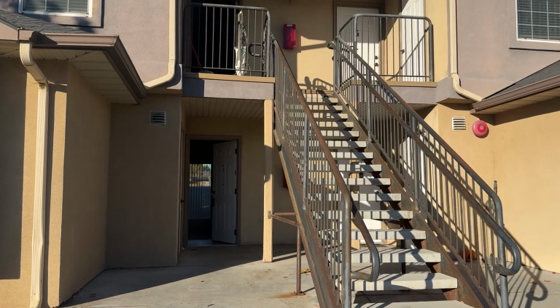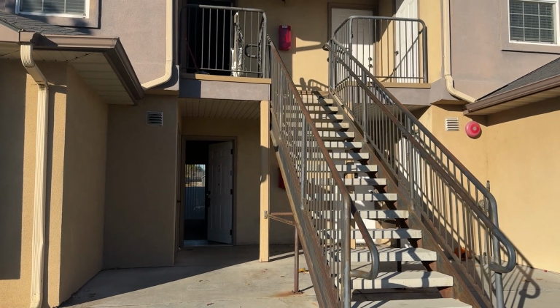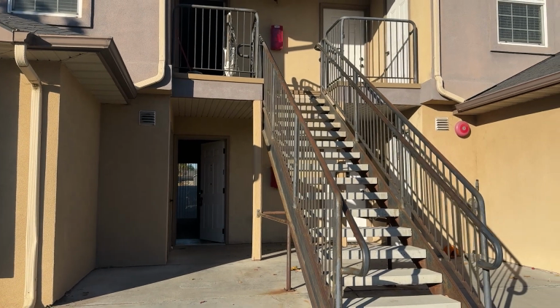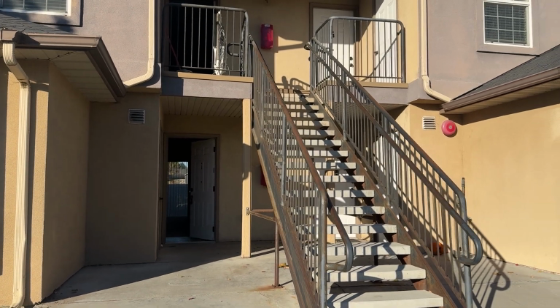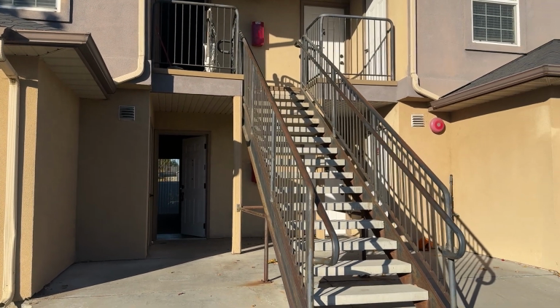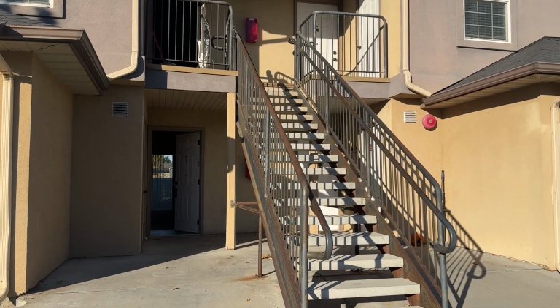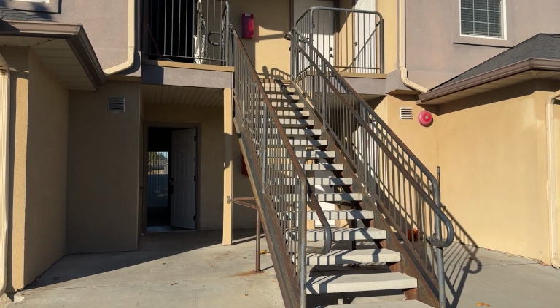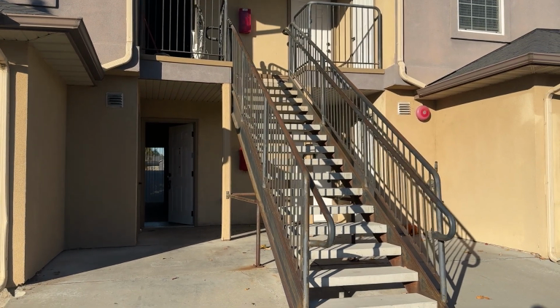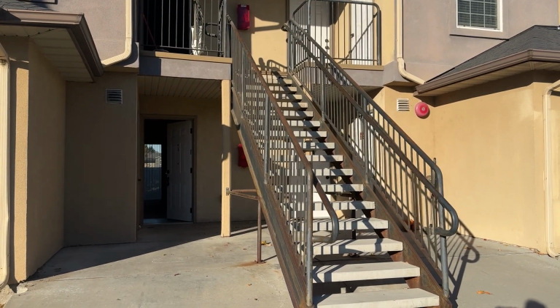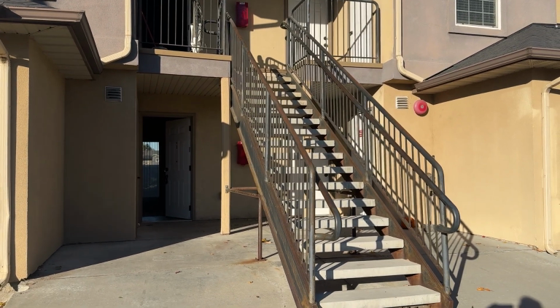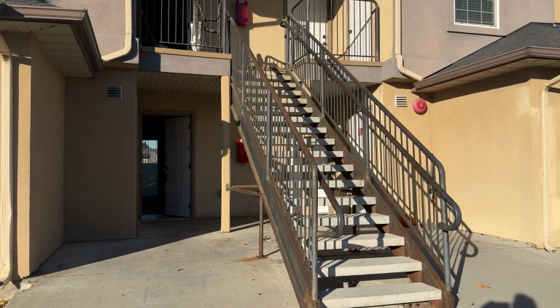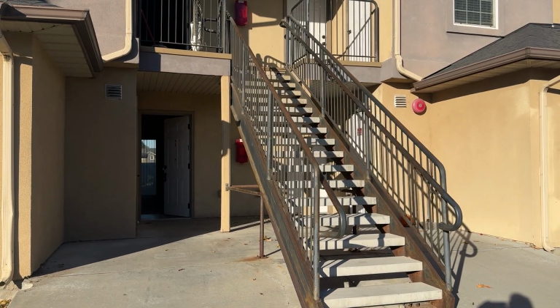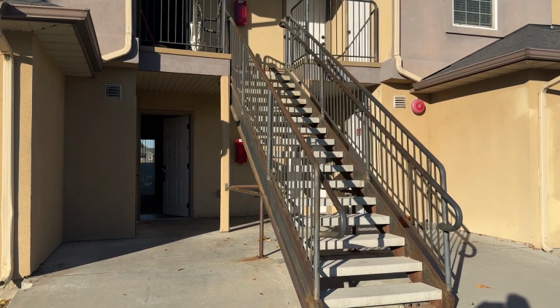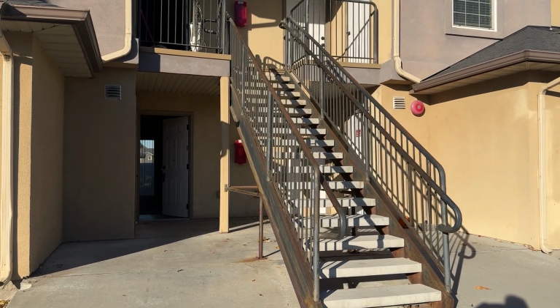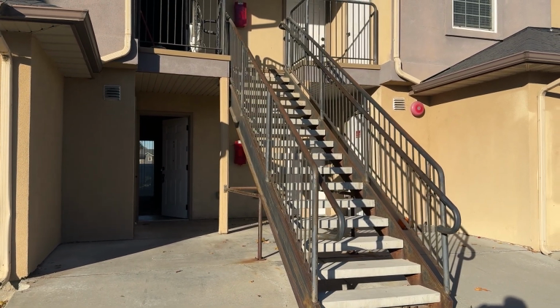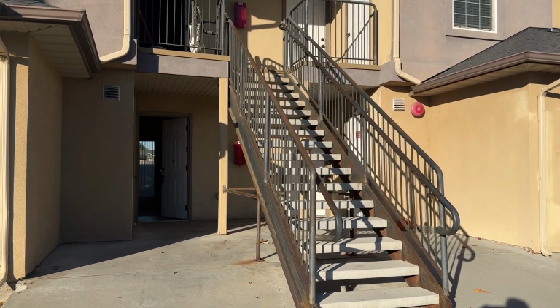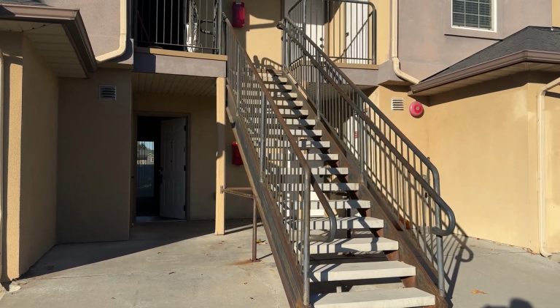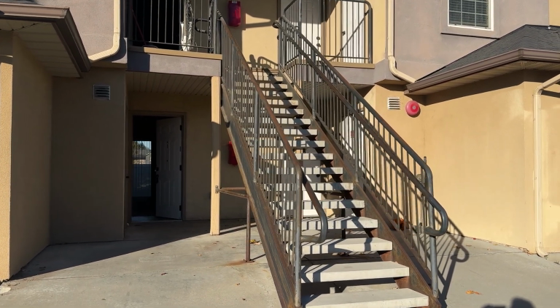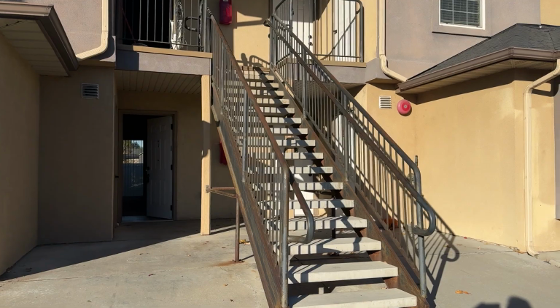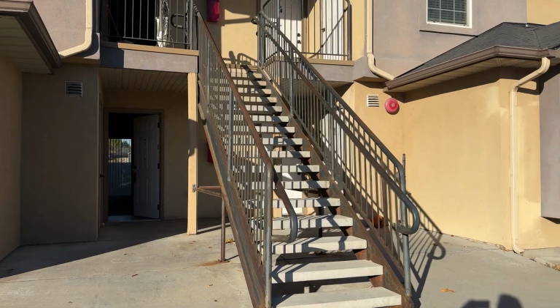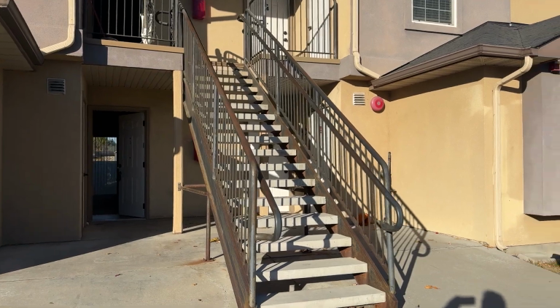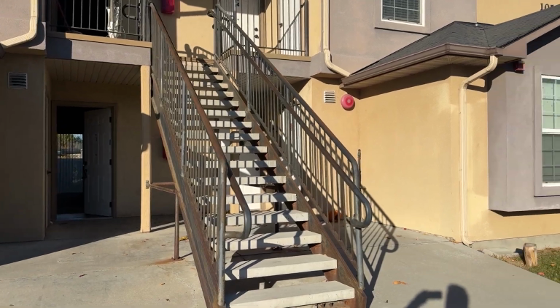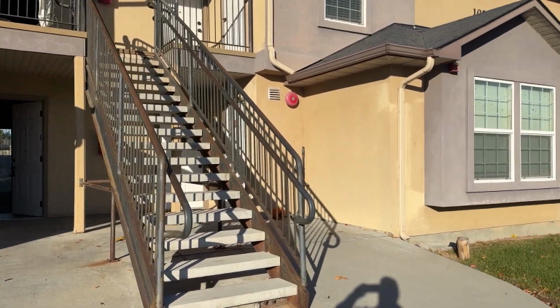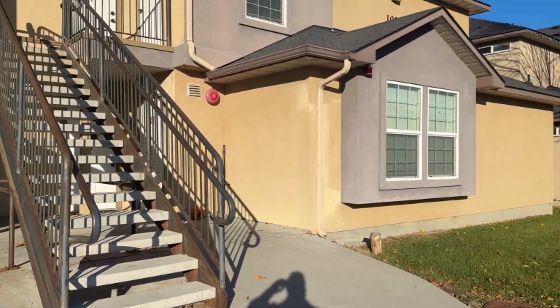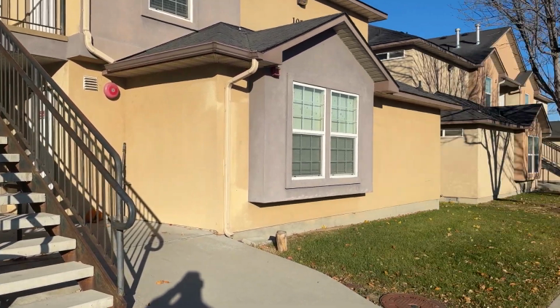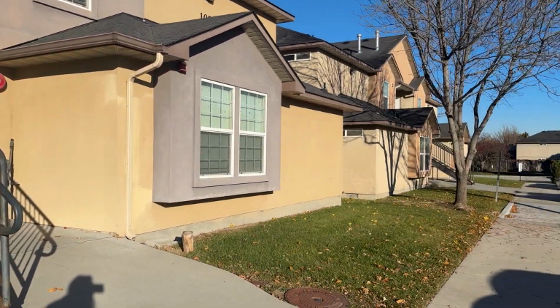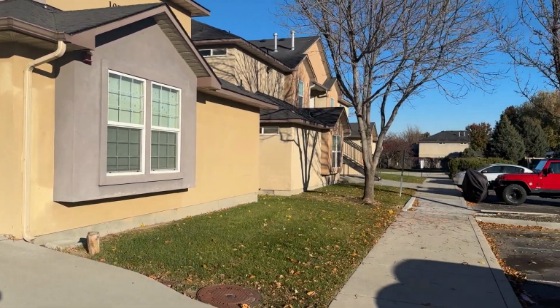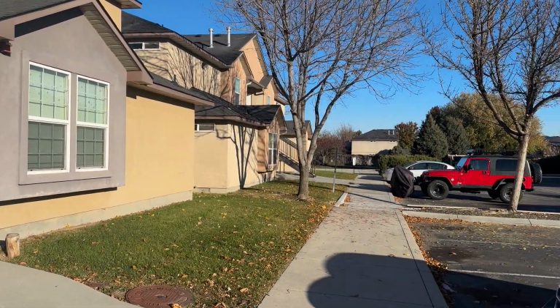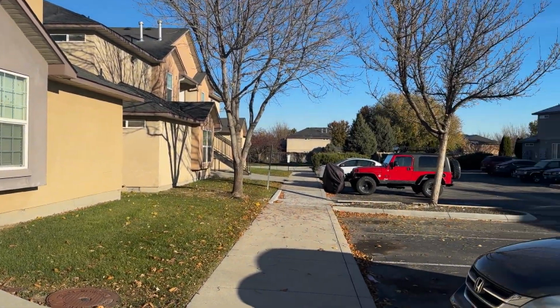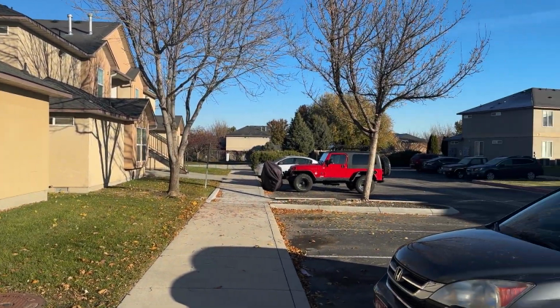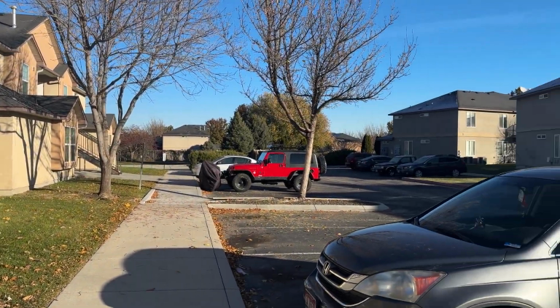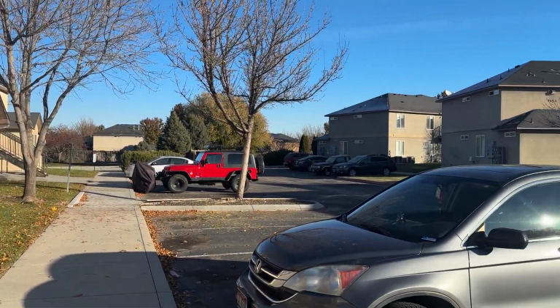Here we are at 1051 West Pine Avenue in Meridian, unit number one. Nice grounds here.